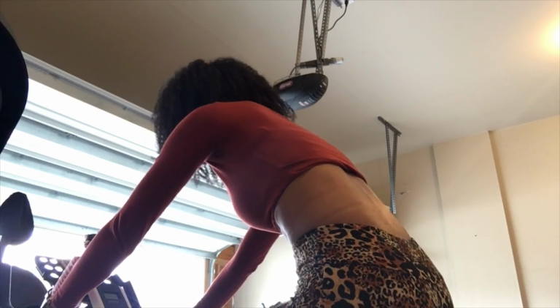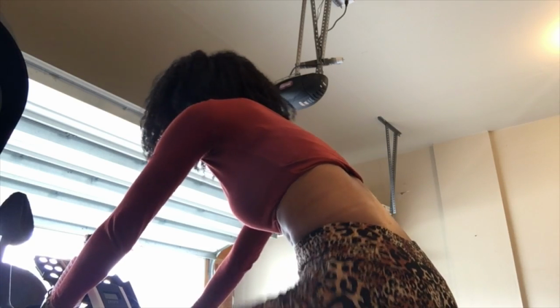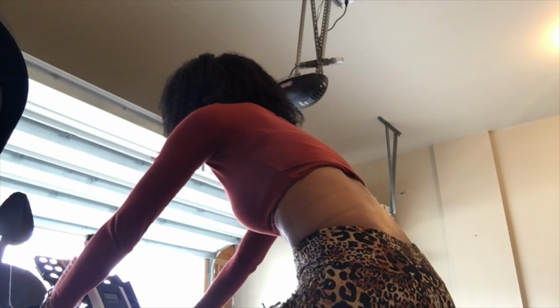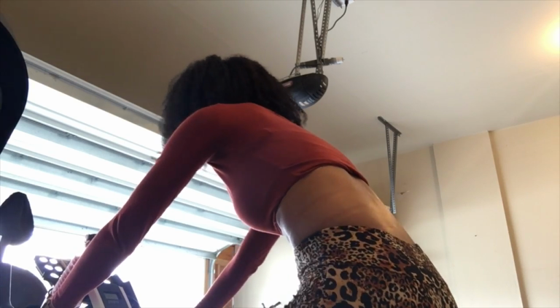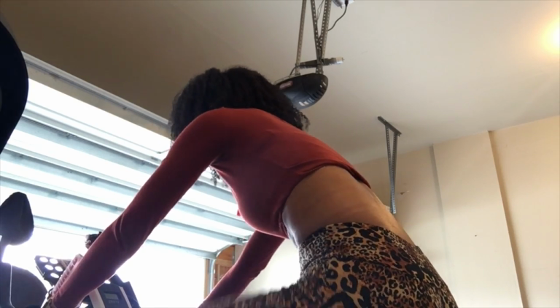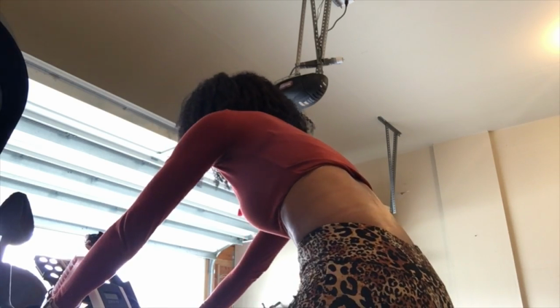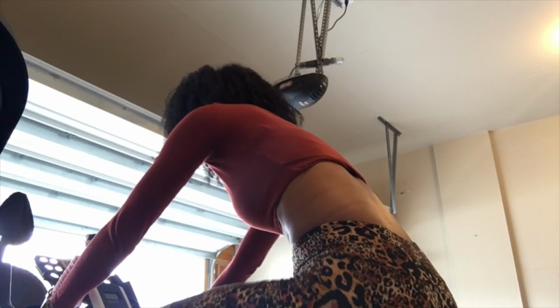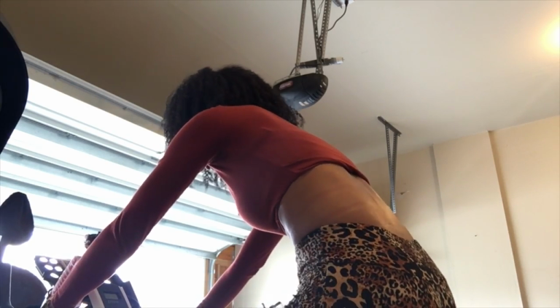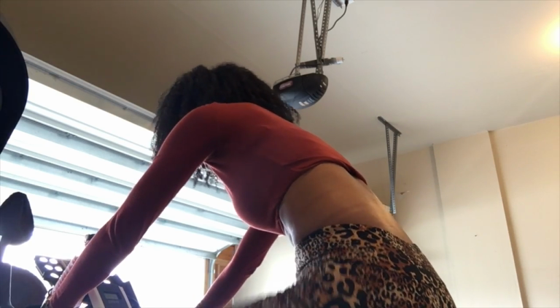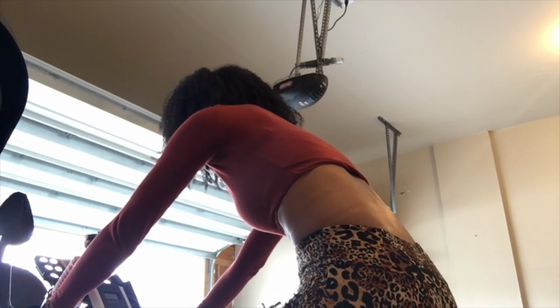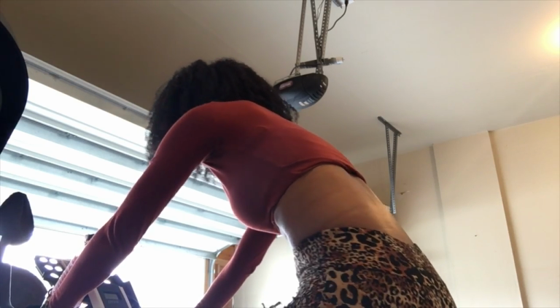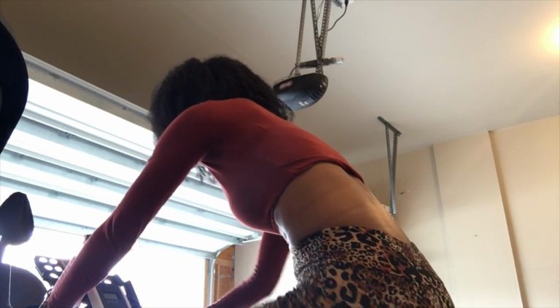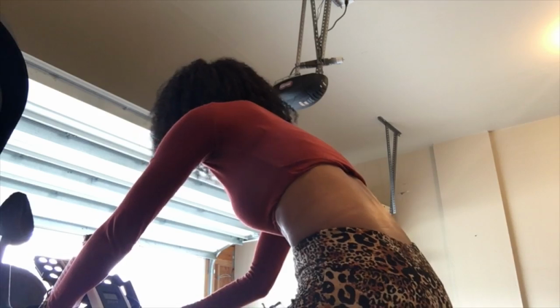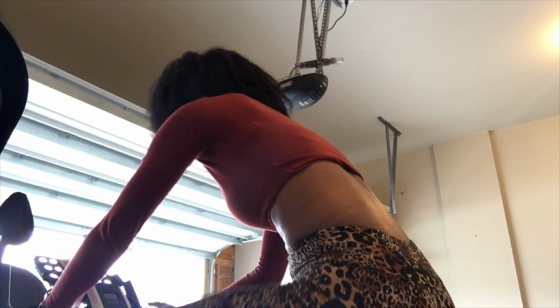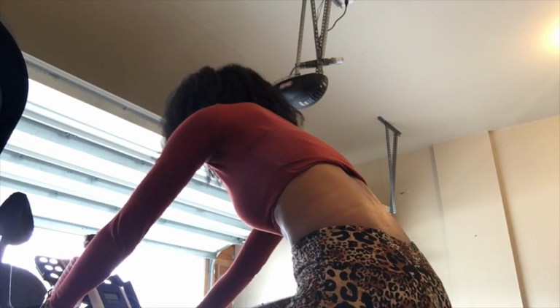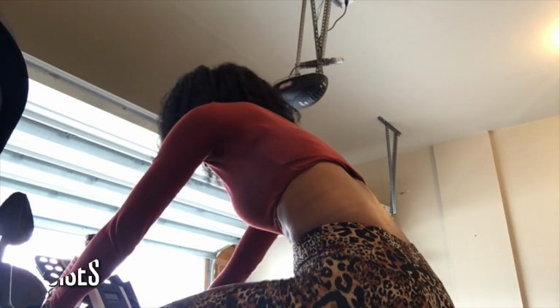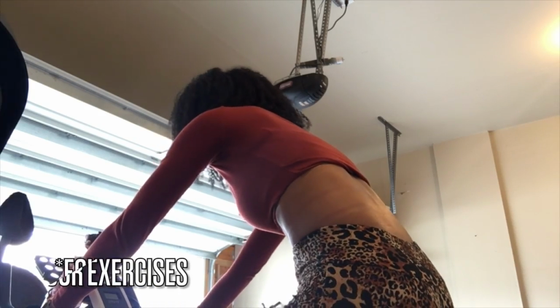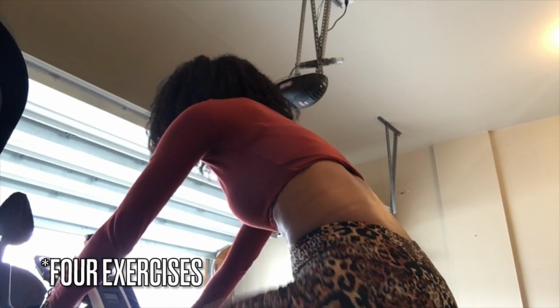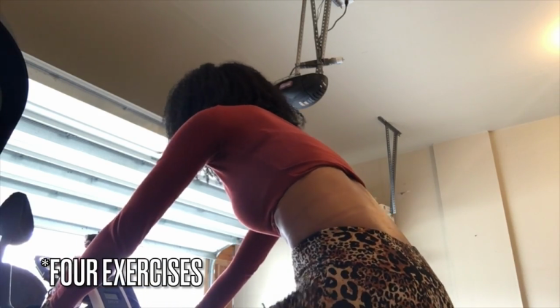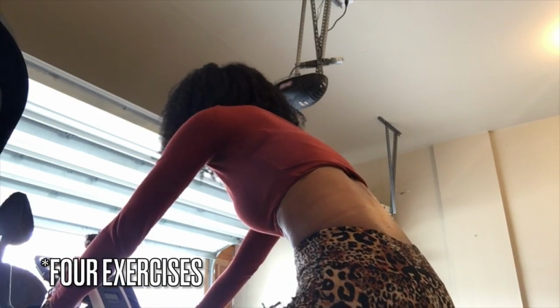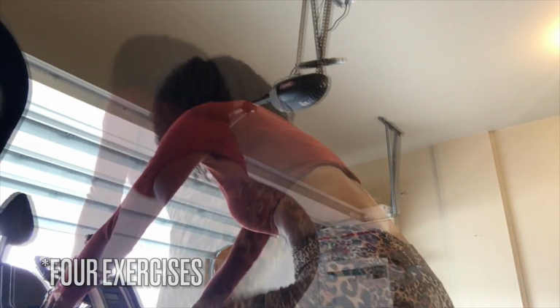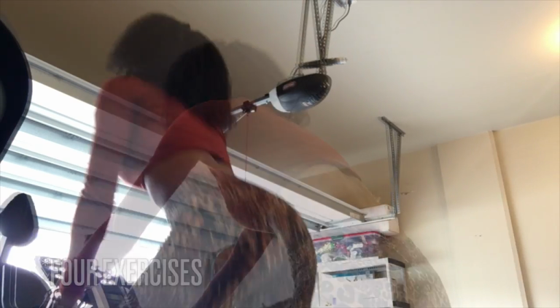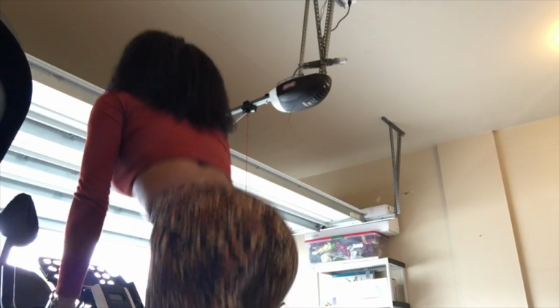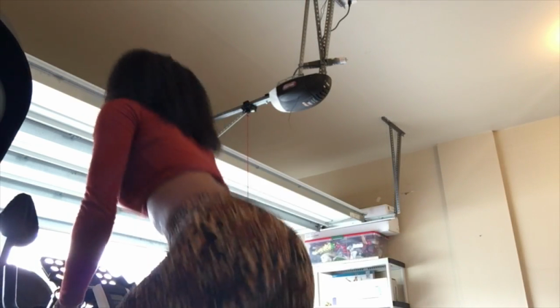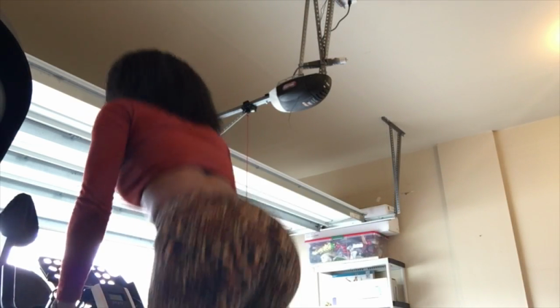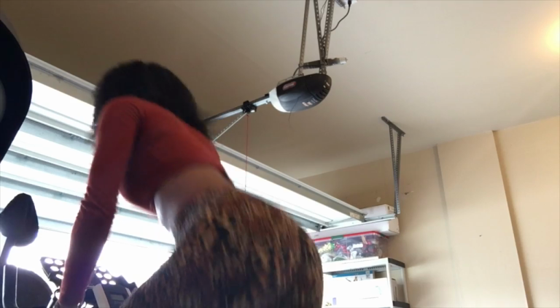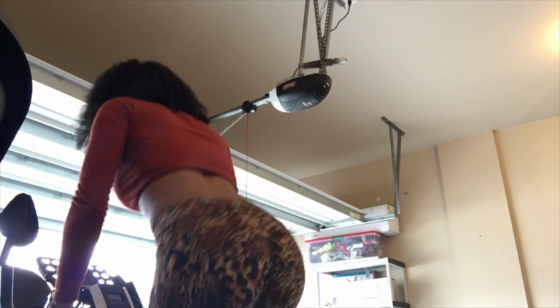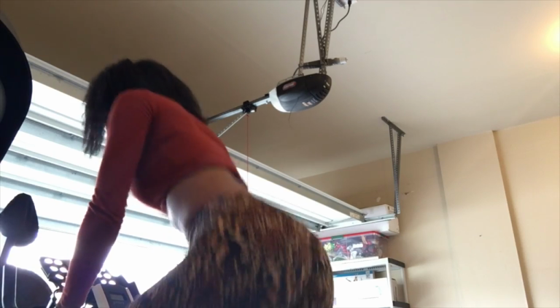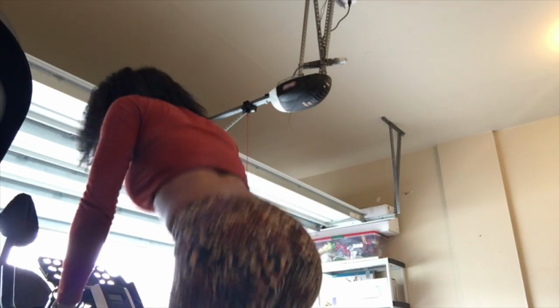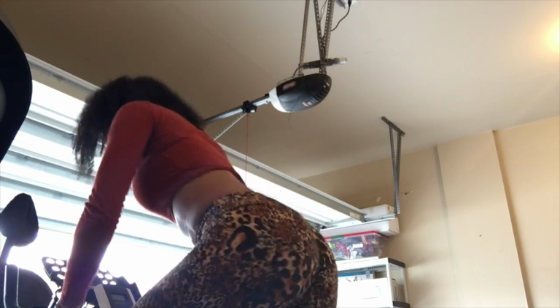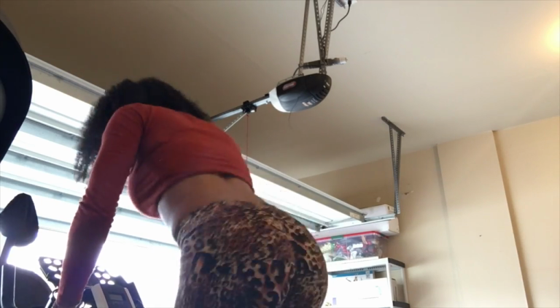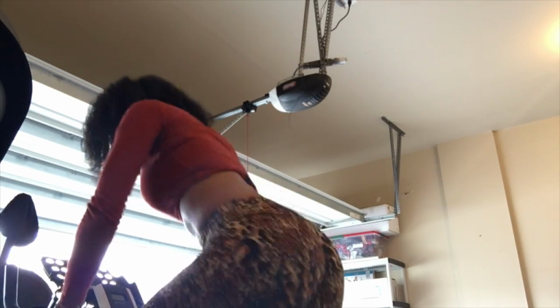Hey everybody, TM Haddock here, and in today's video I'm going to show you how just five exercises can give you an impactful full body workout right from the comfort of your own home.